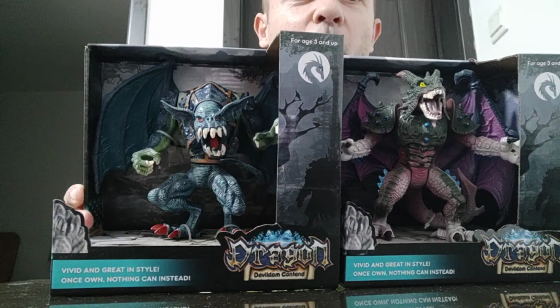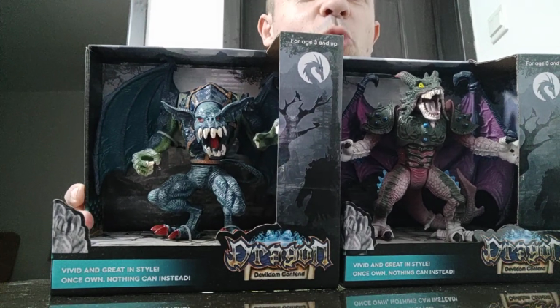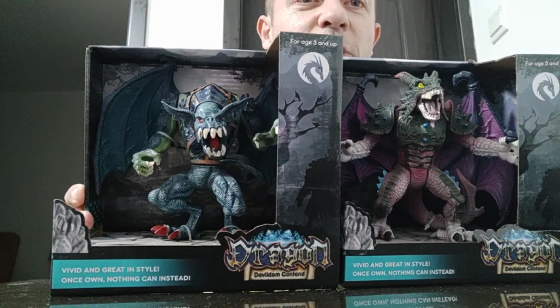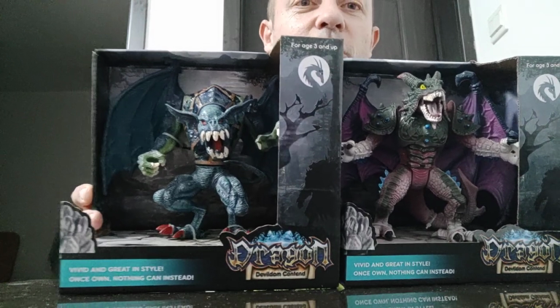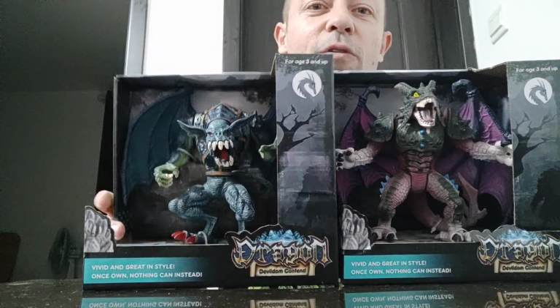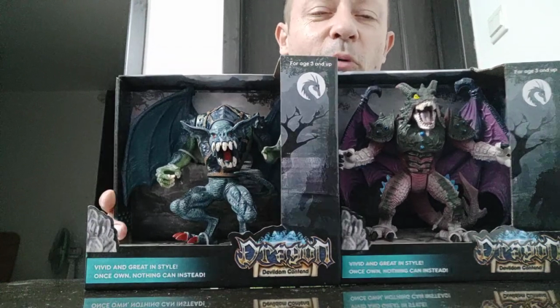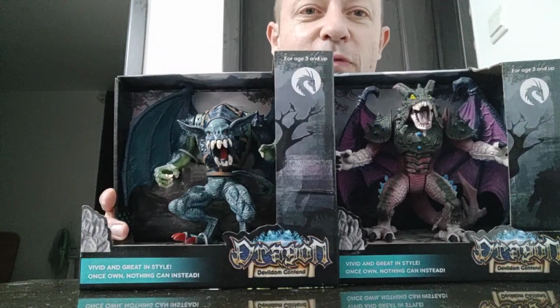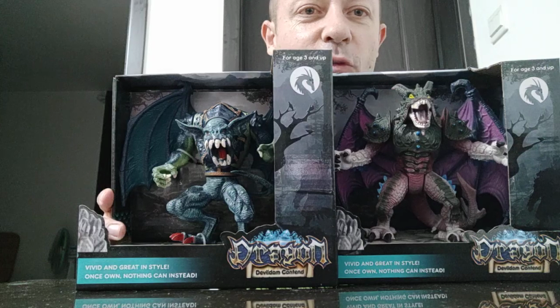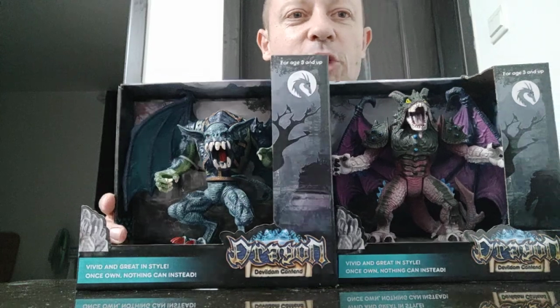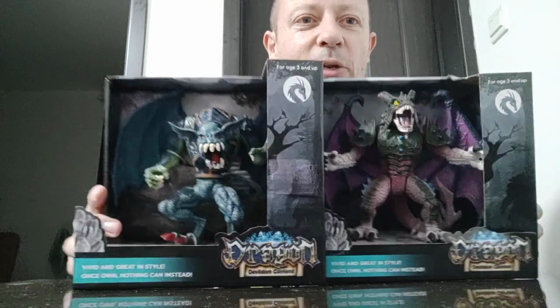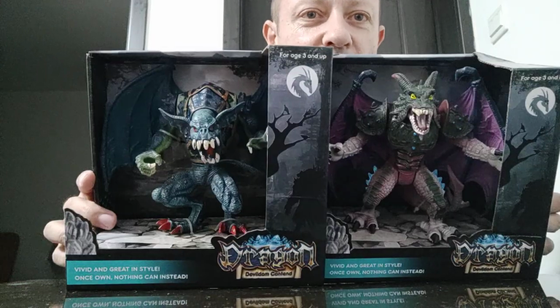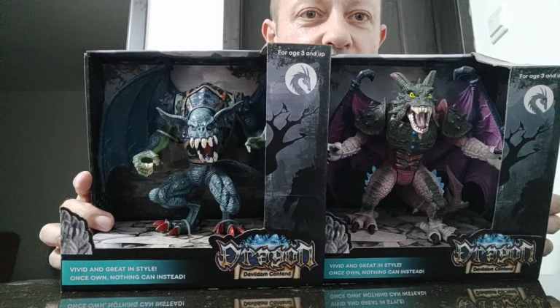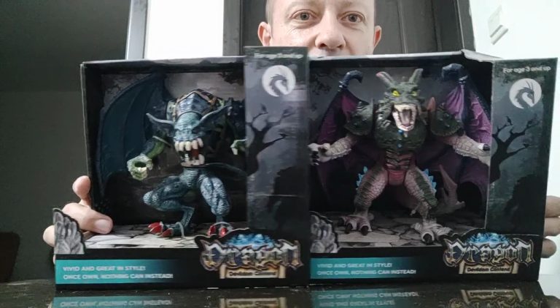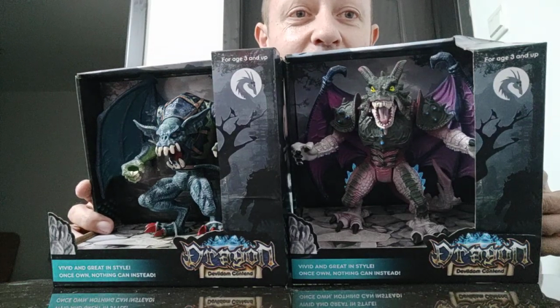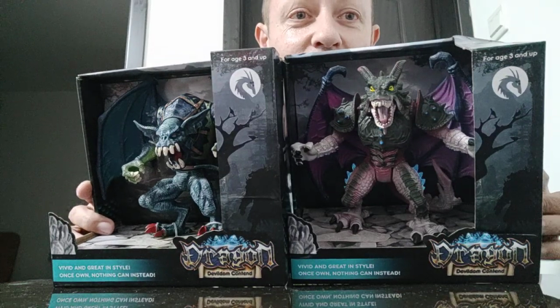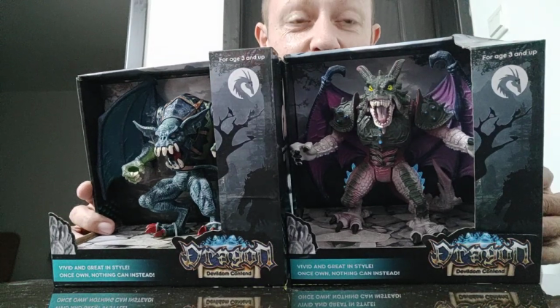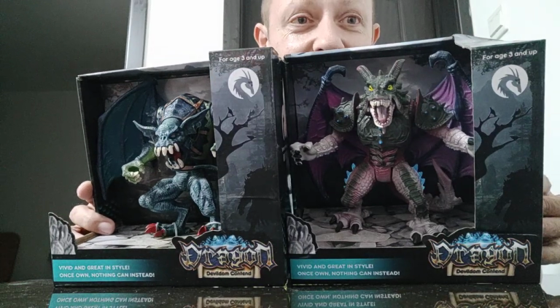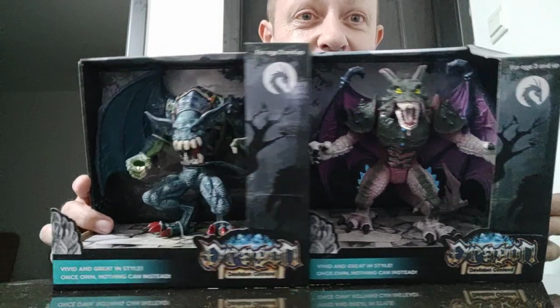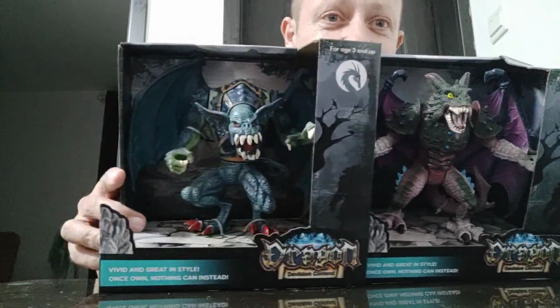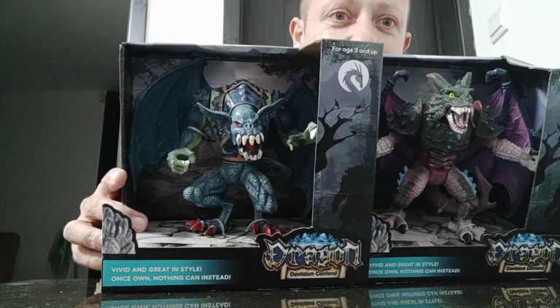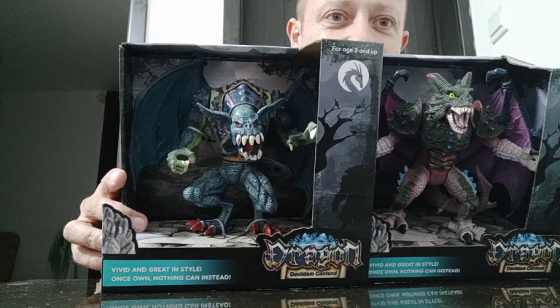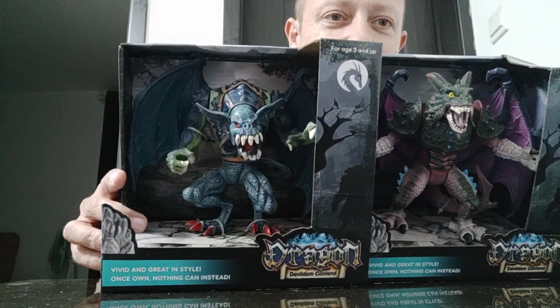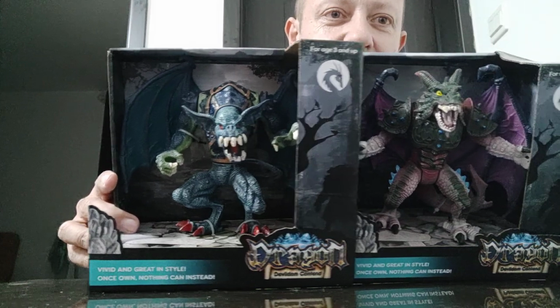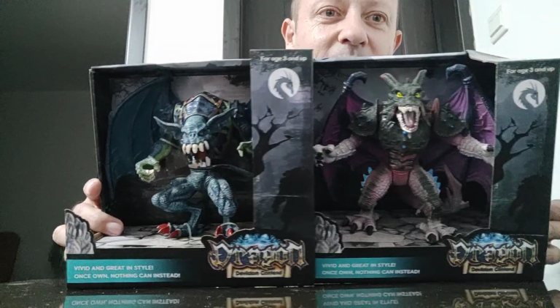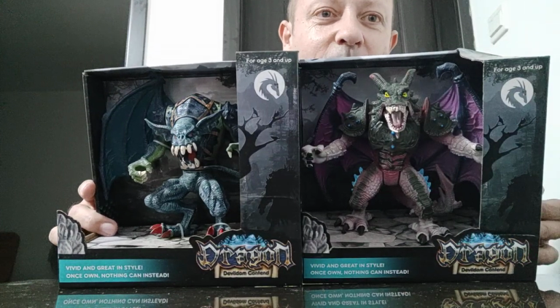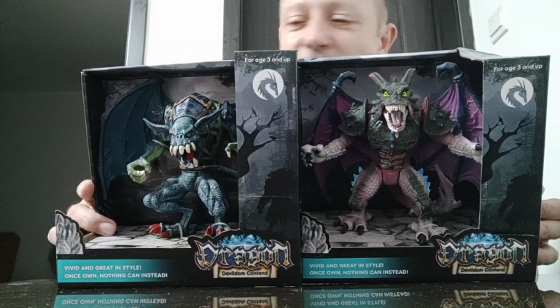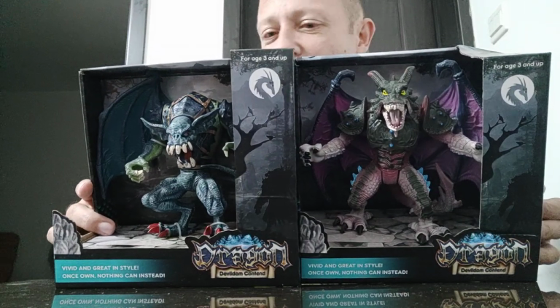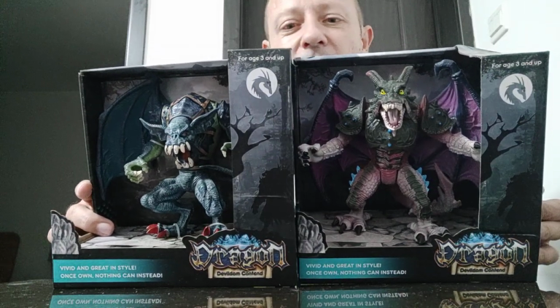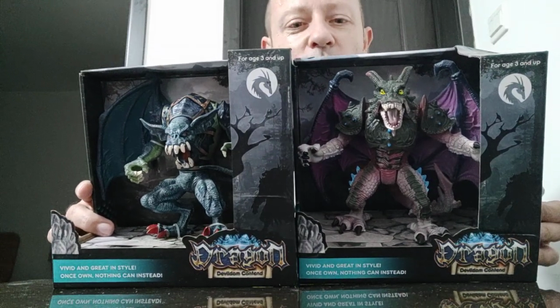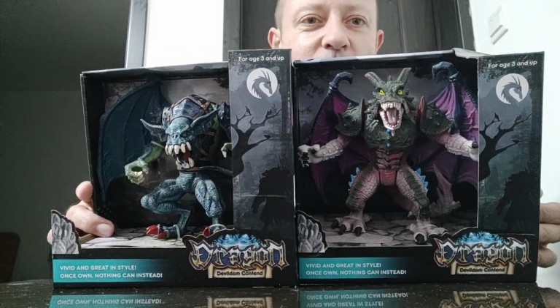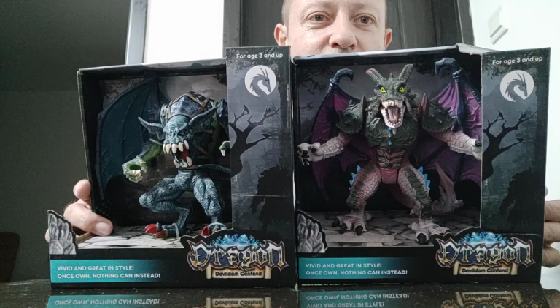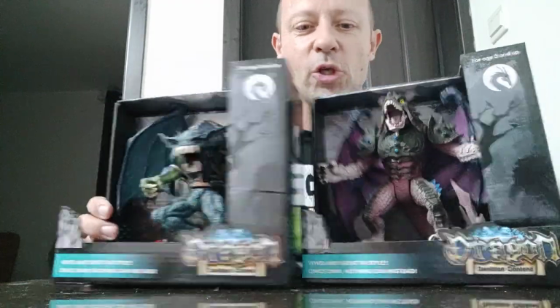They are obviously taller than your 3.75 or 4-inch figures, but they look really good, and the paintwork on these toys is really good — some proper good paint apps, considering they haven't been professionally painted. Of course, if you add to it, it'll look even better.